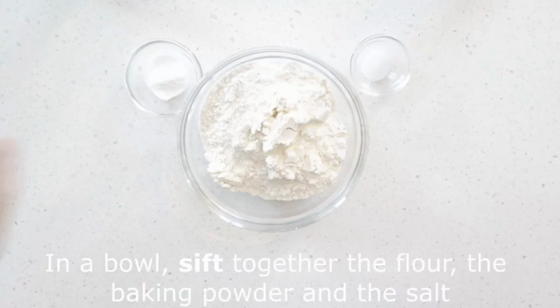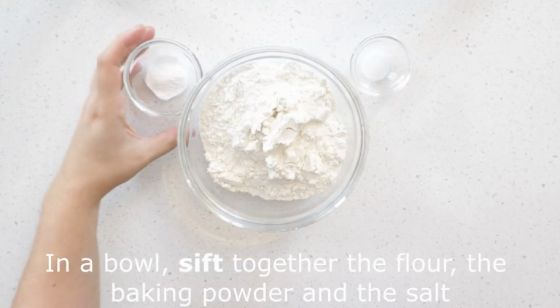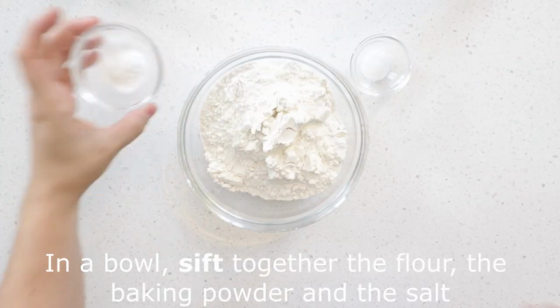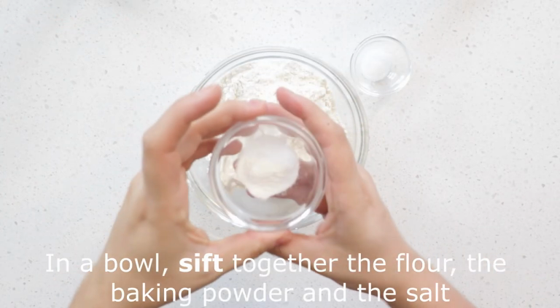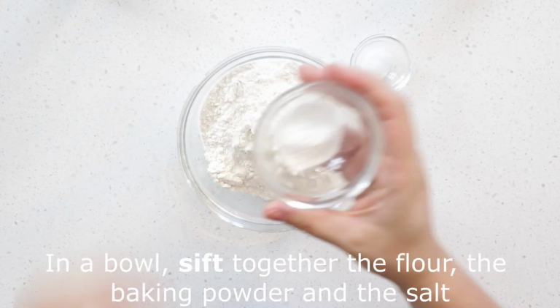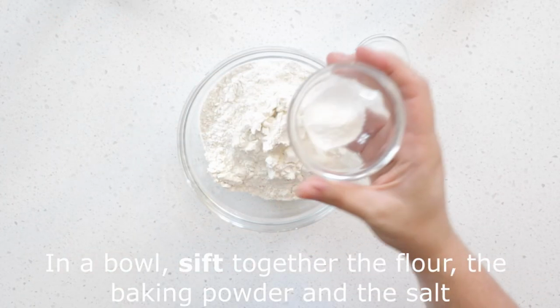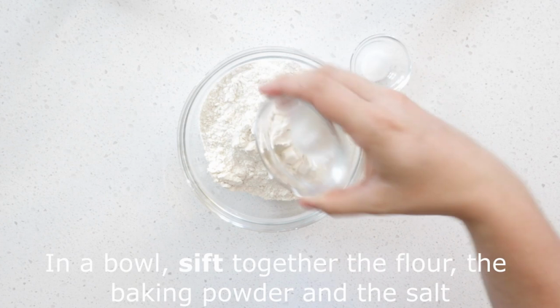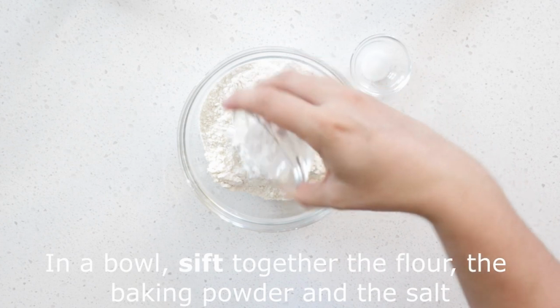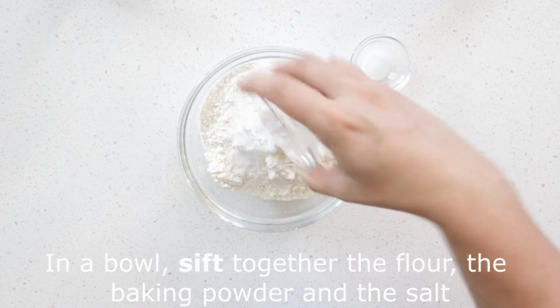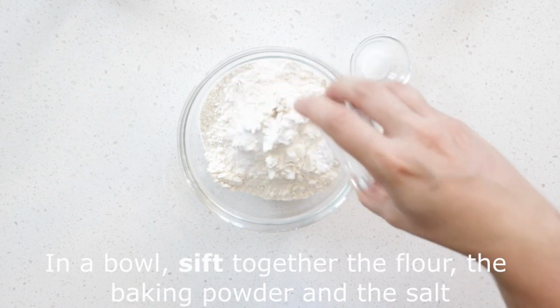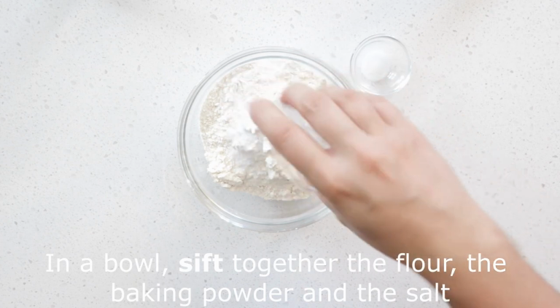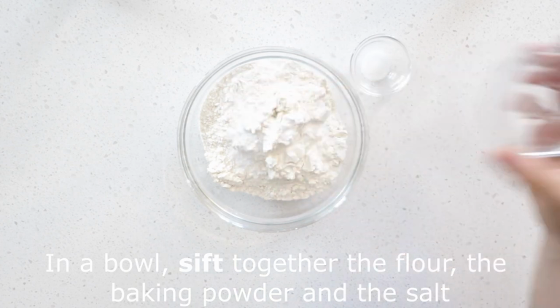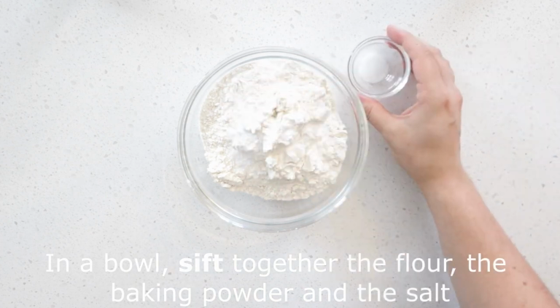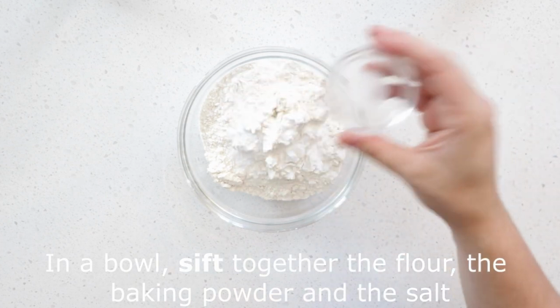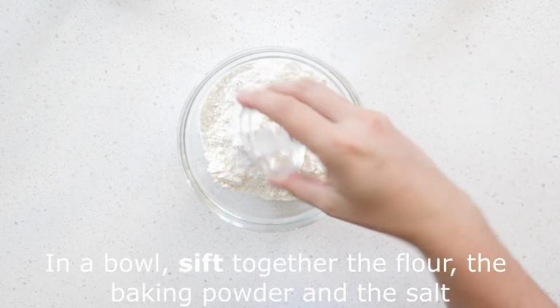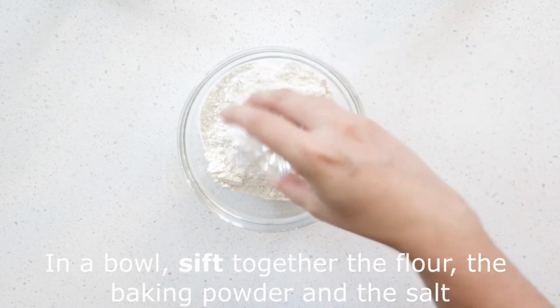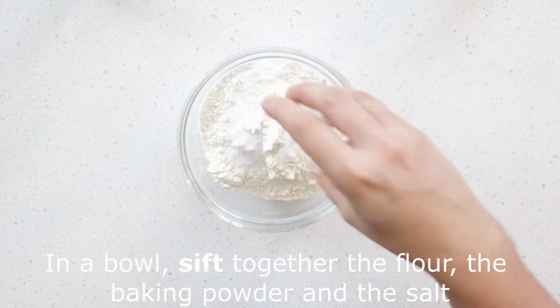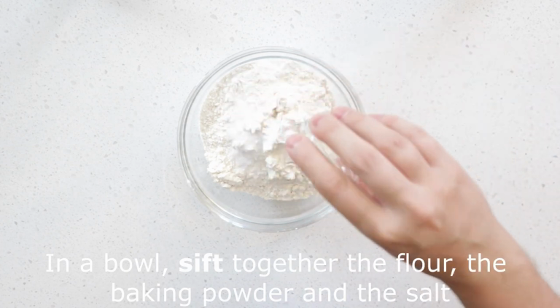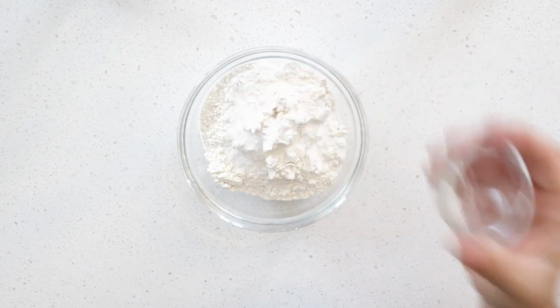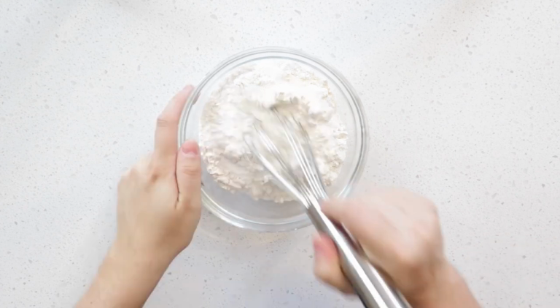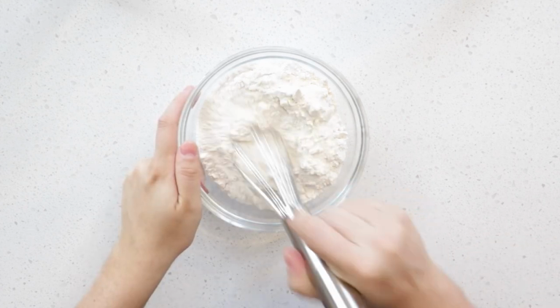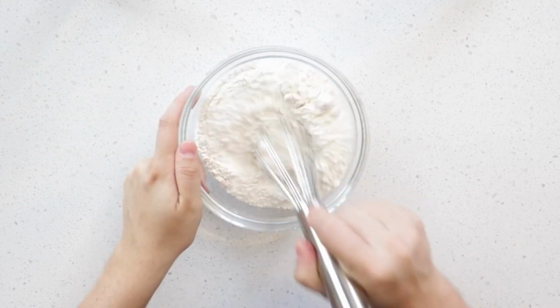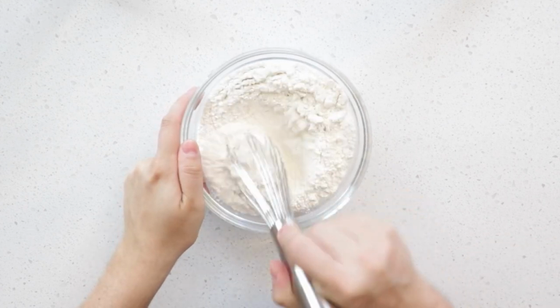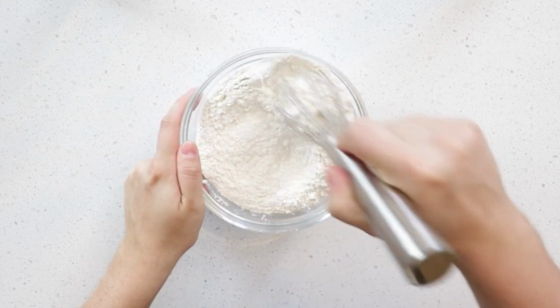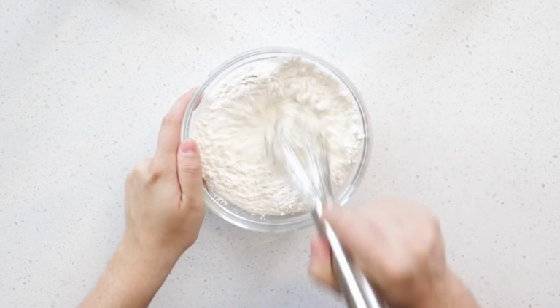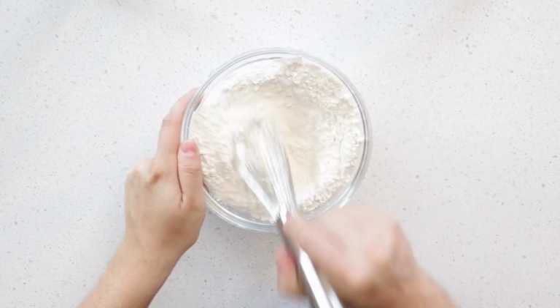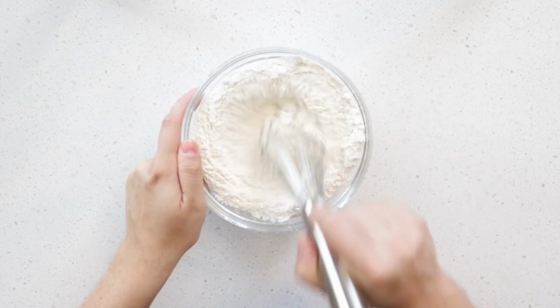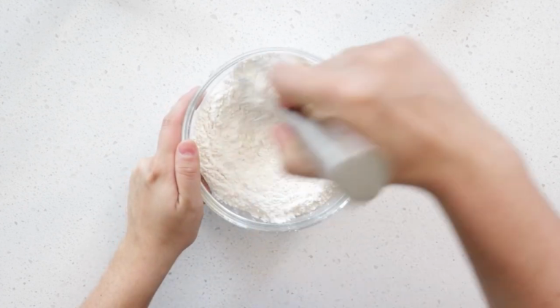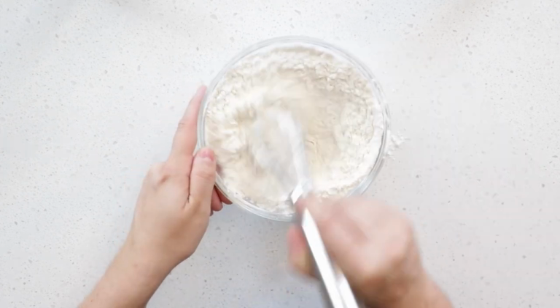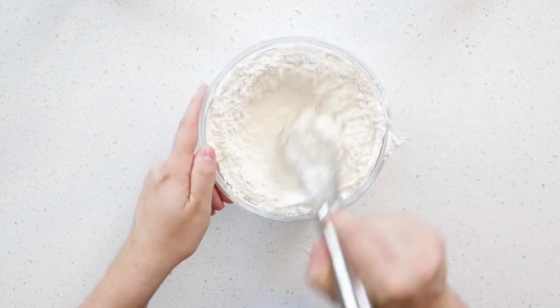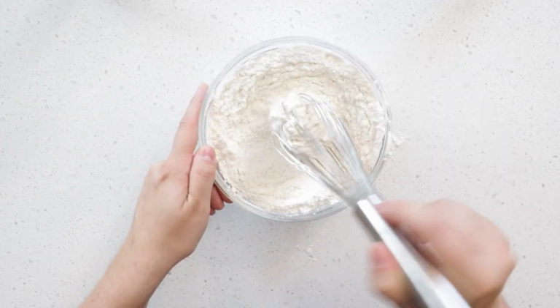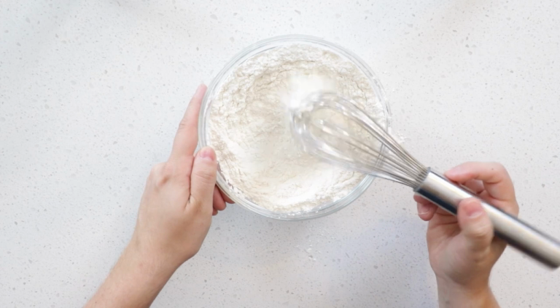In a bowl, sift together the flour, baking powder, and salt. Set aside.